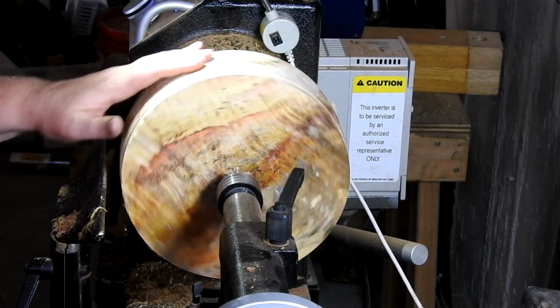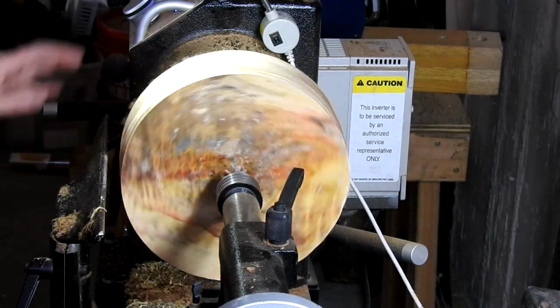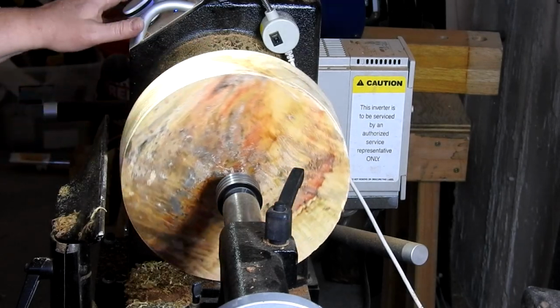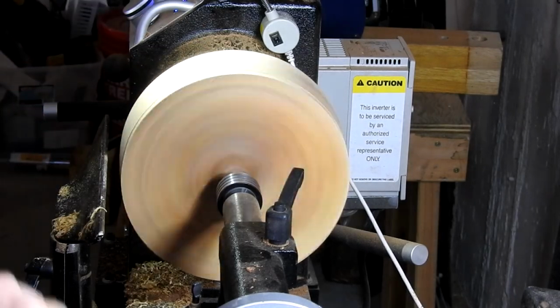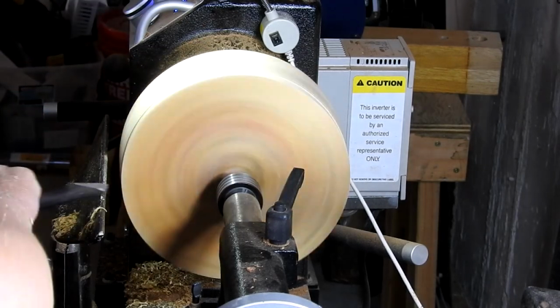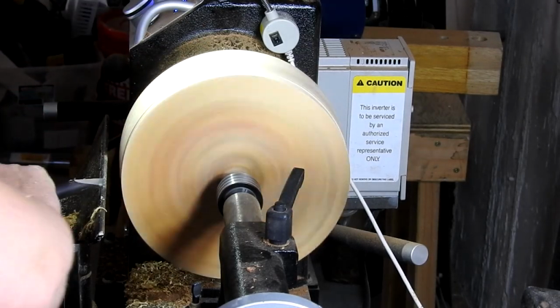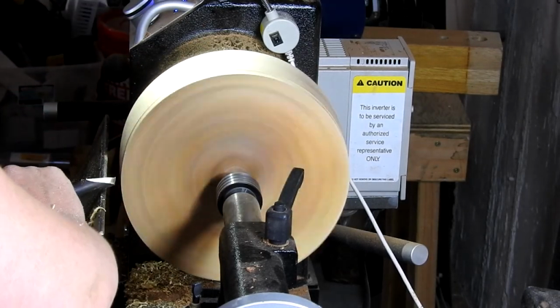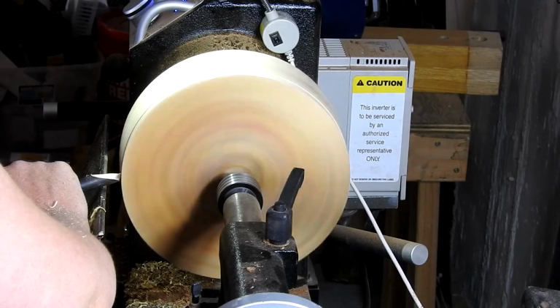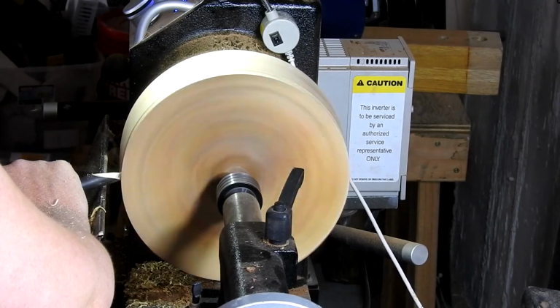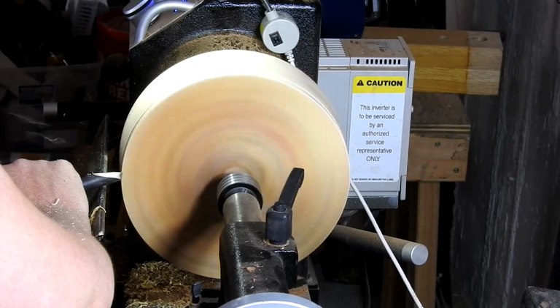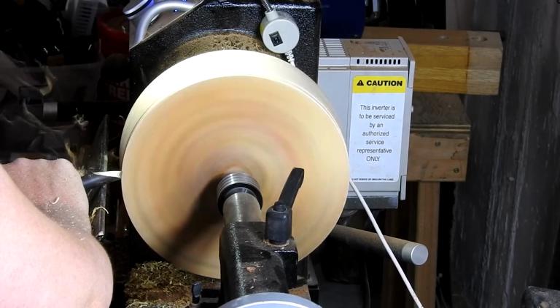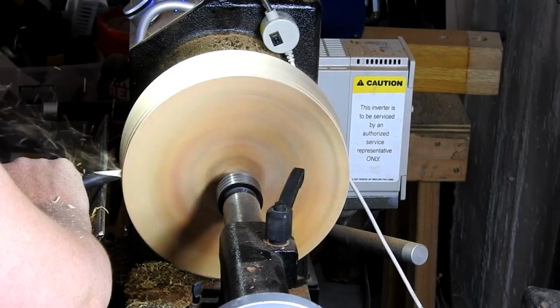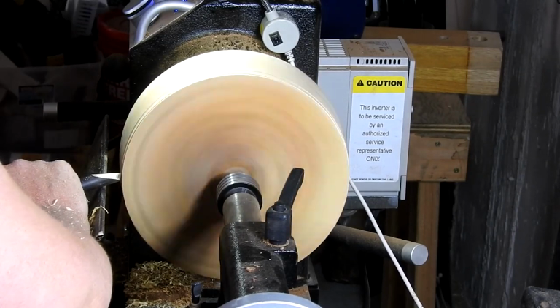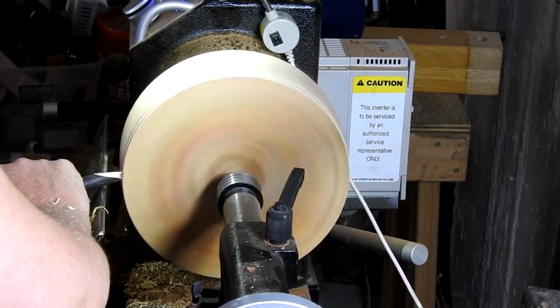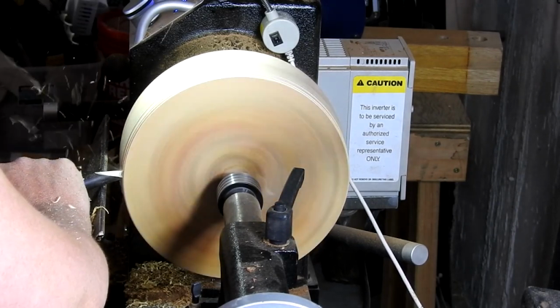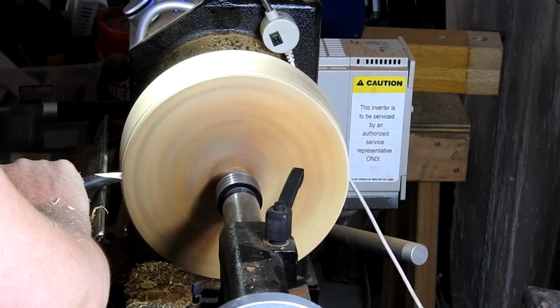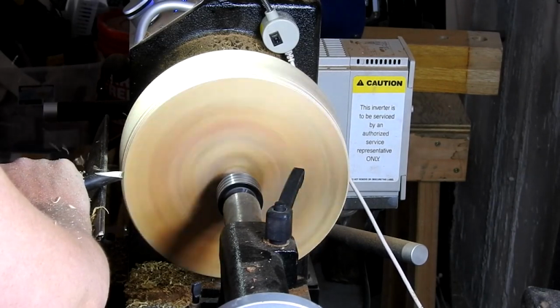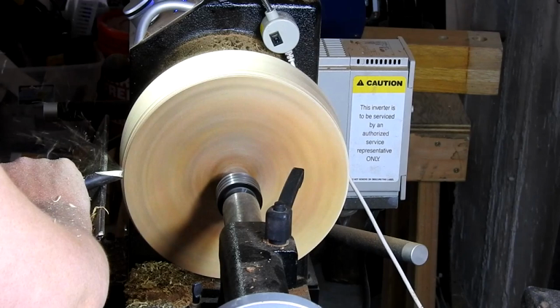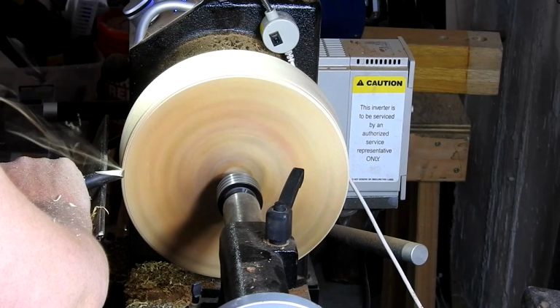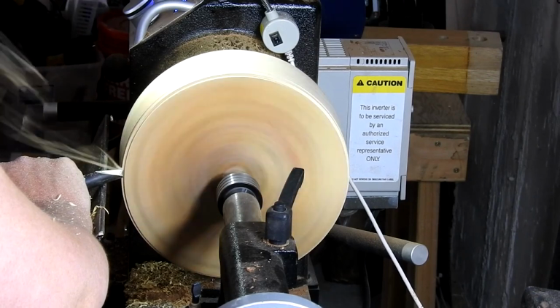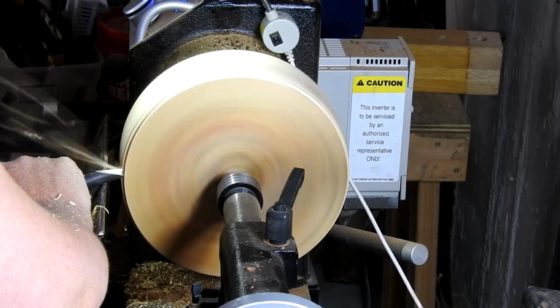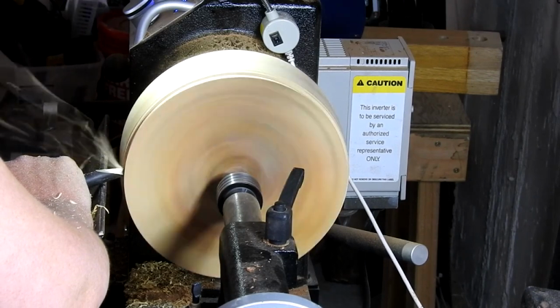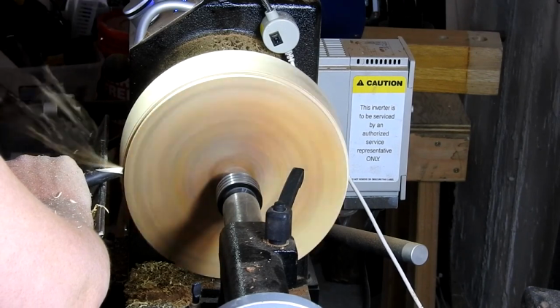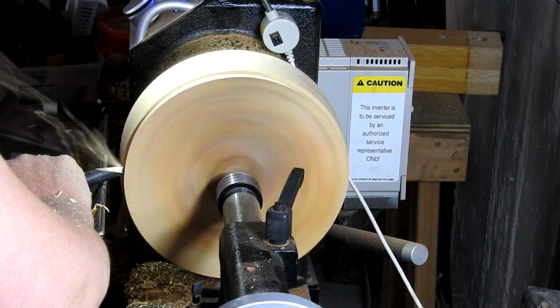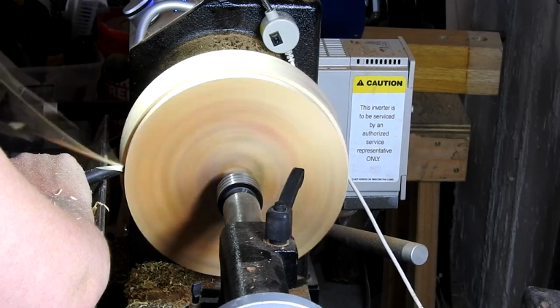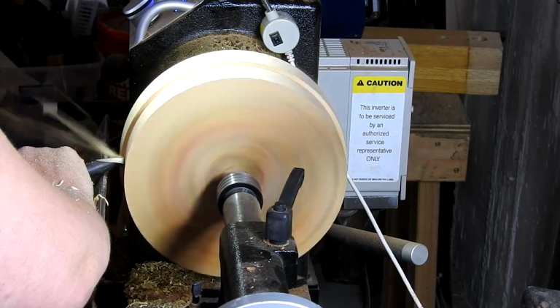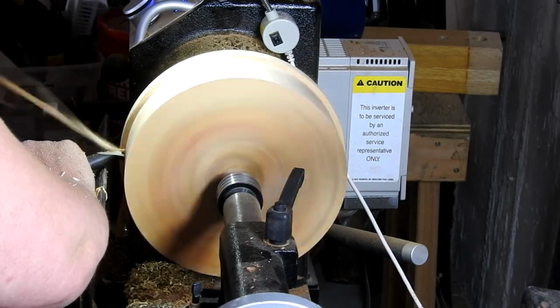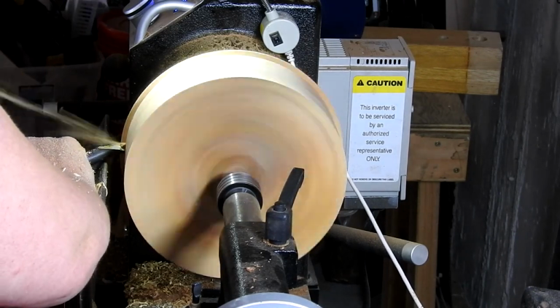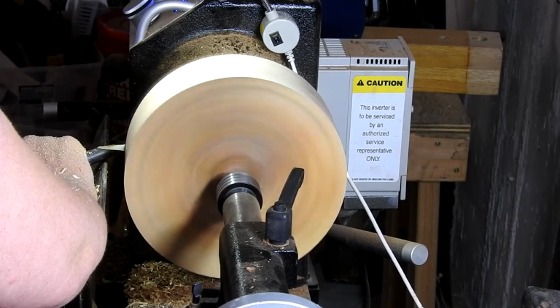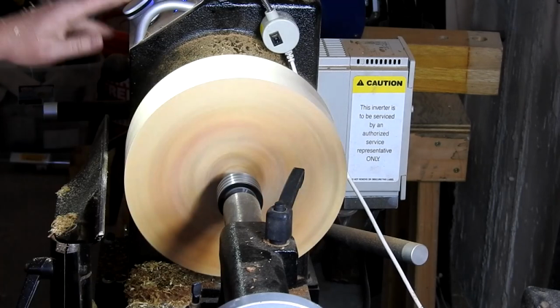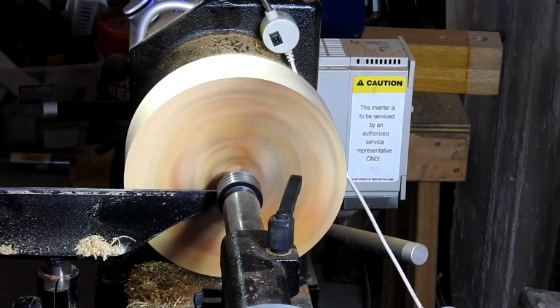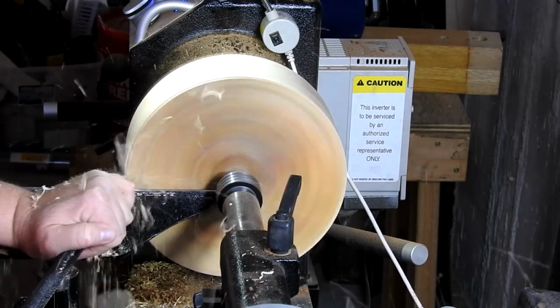Welcome back everyone, thanks so much for tuning in. This week's project is a bowl made from flame box elder — stay tuned because it looks pretty dang cool.